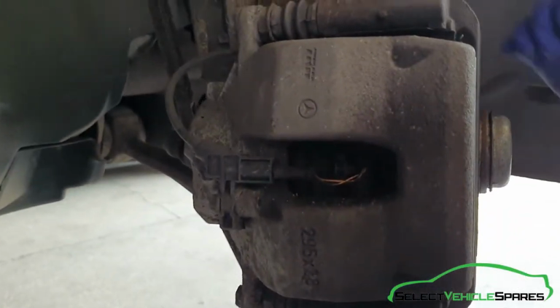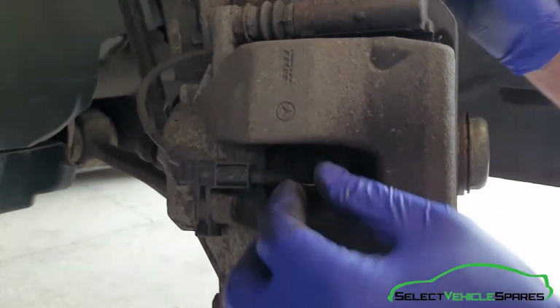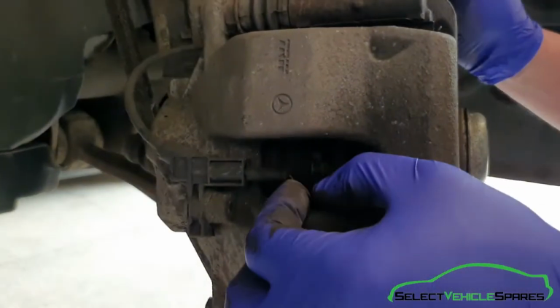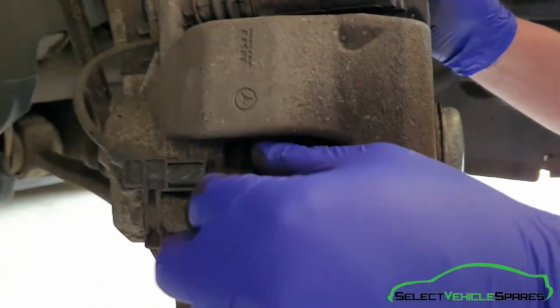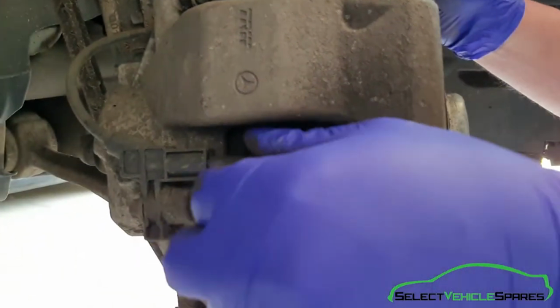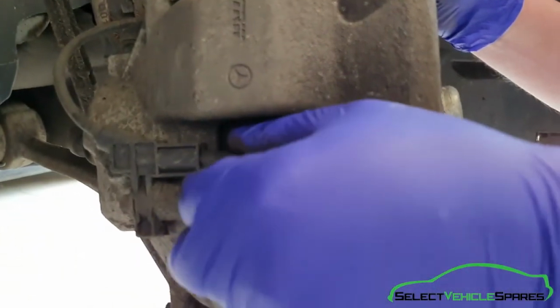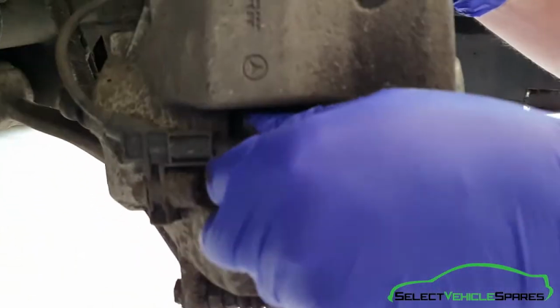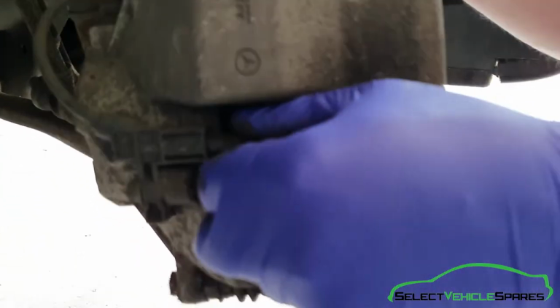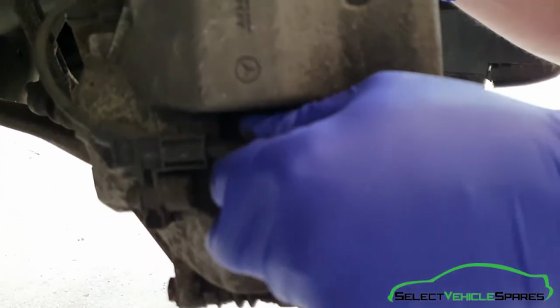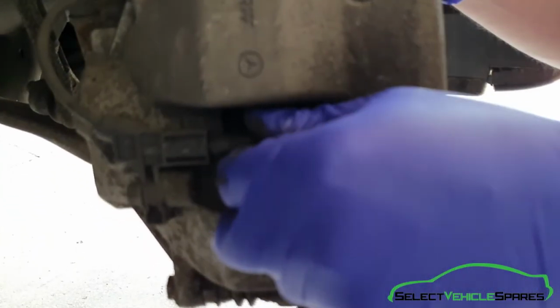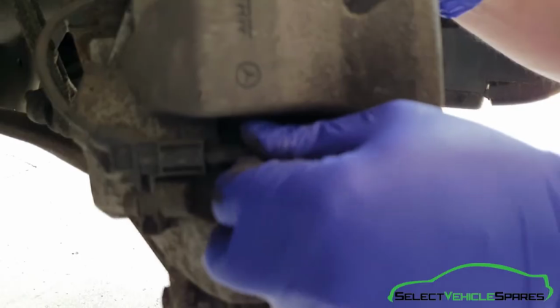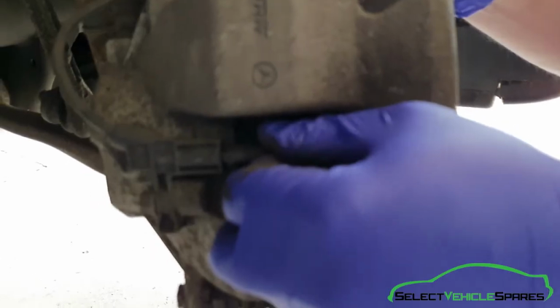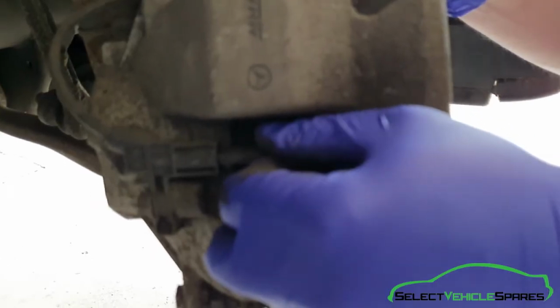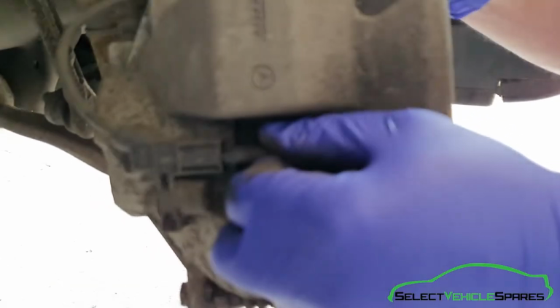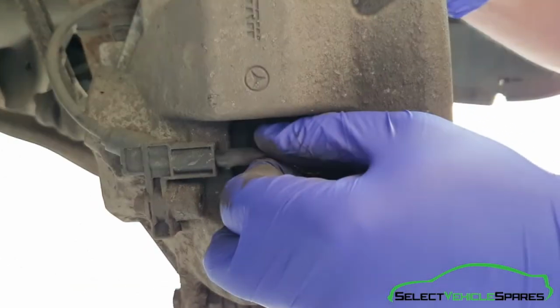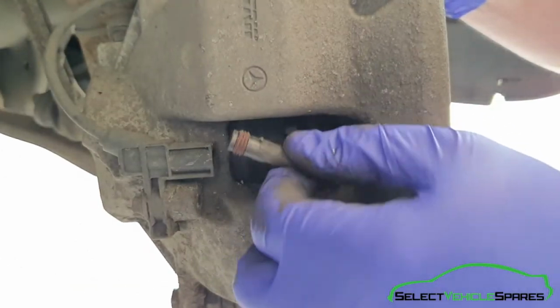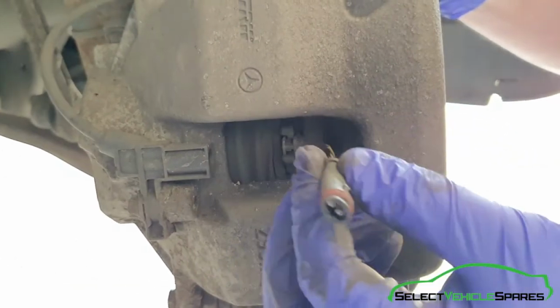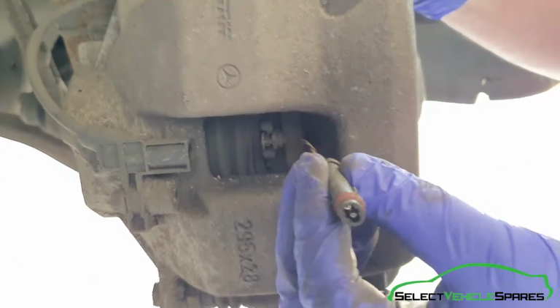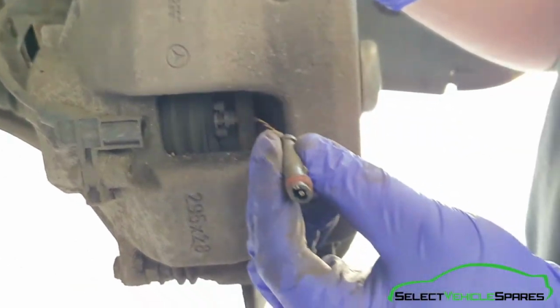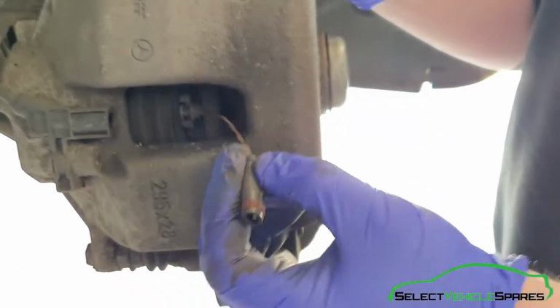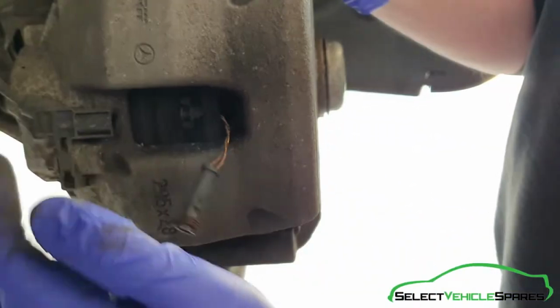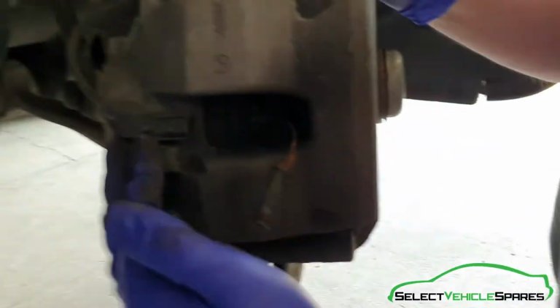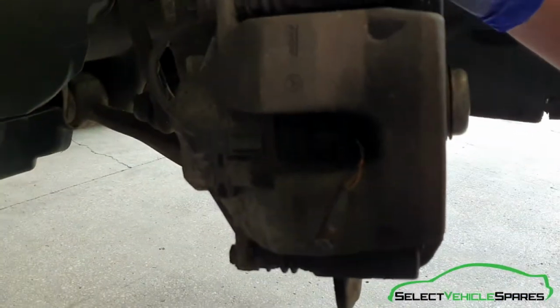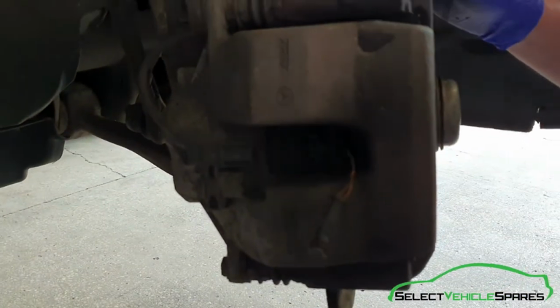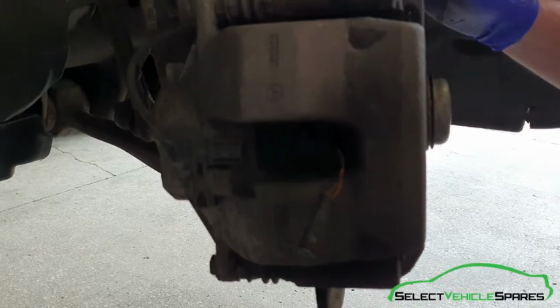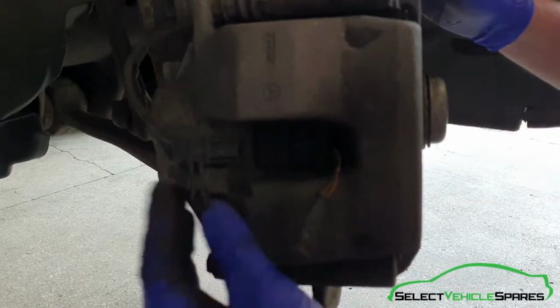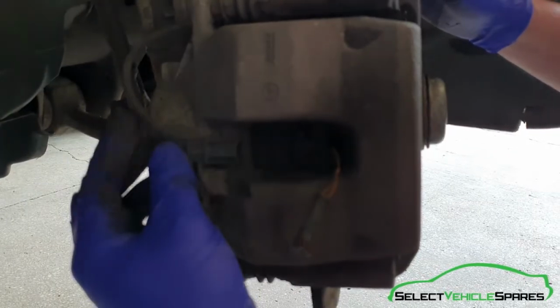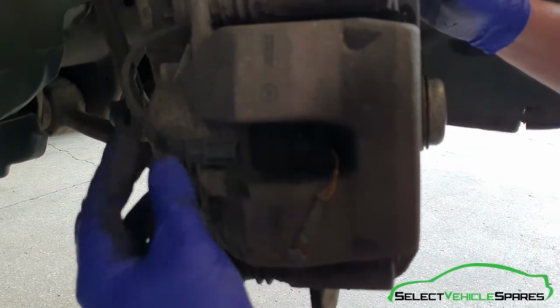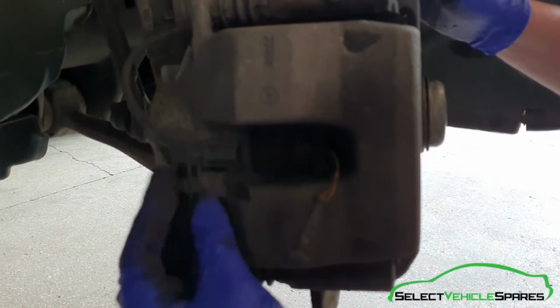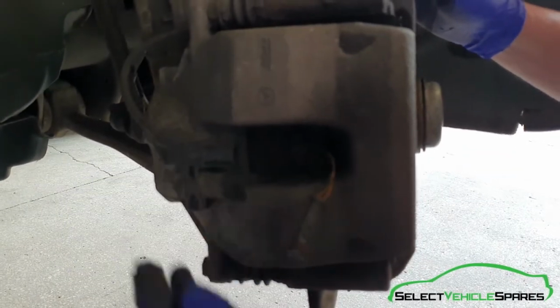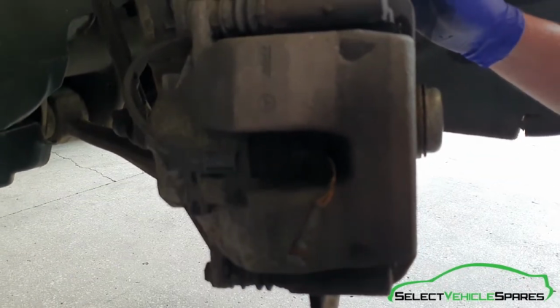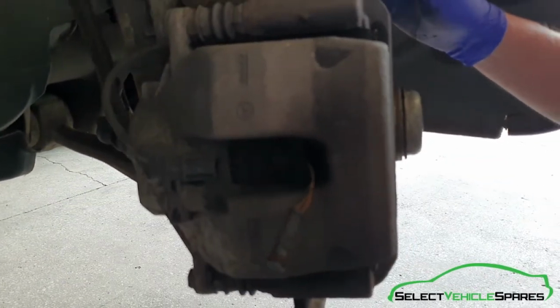Before we take the caliper off, on the driver's side front, the right front, there's this brake pad wear sensor — you can just pull that out of there. The wire just comes out and you can leave that part attached; the wire that runs to the car, you can leave that attached to the caliper.